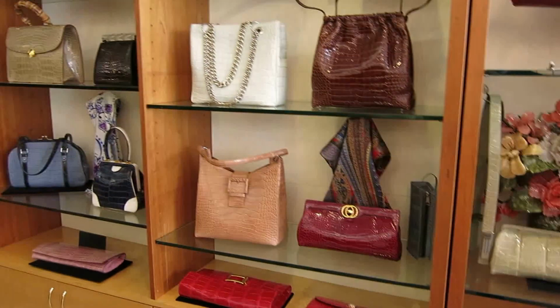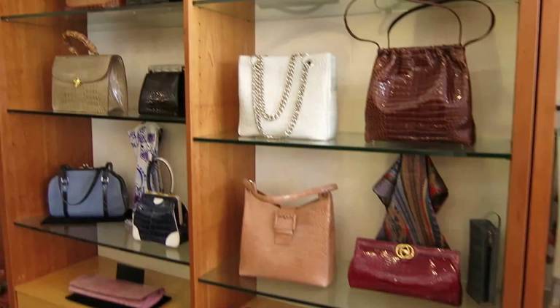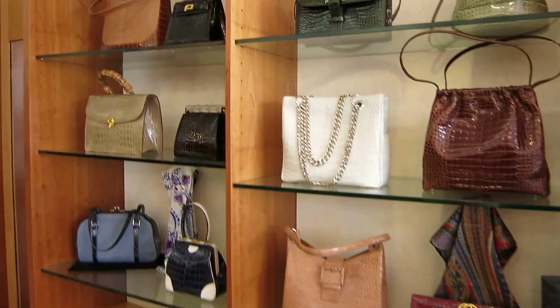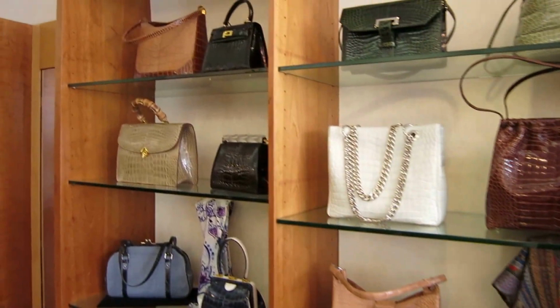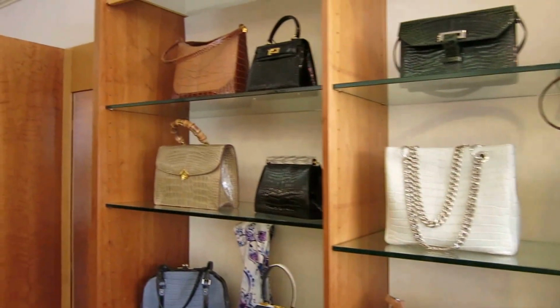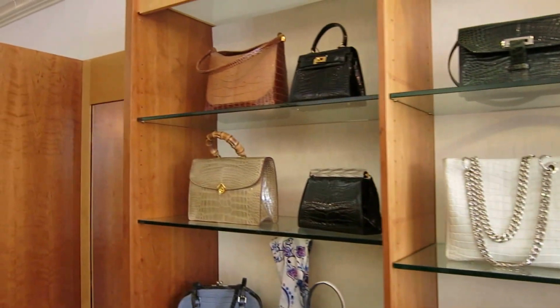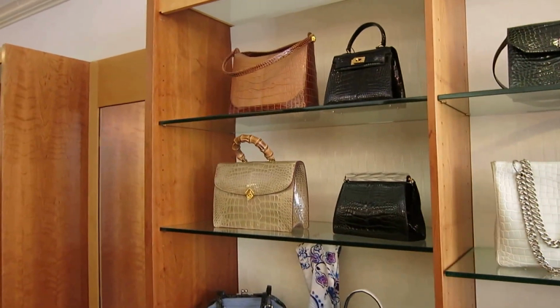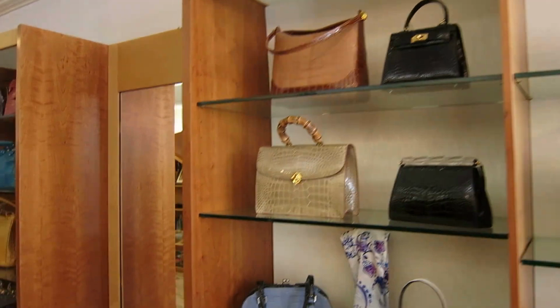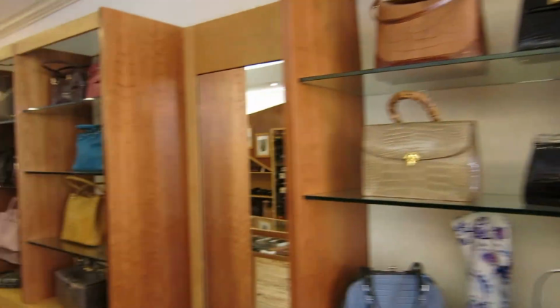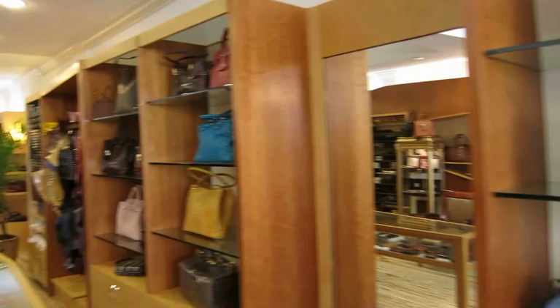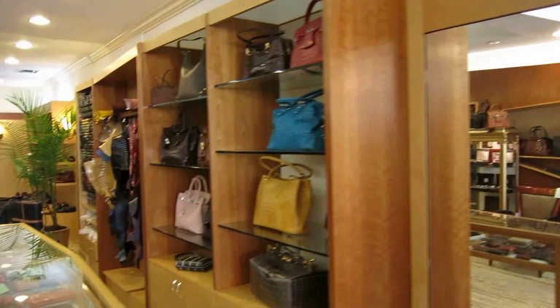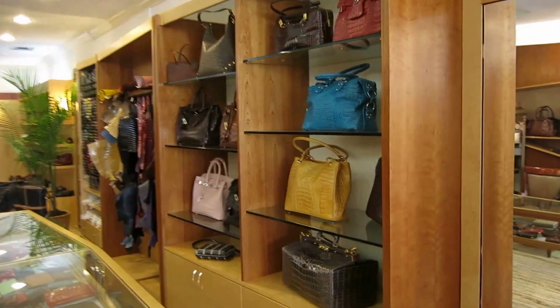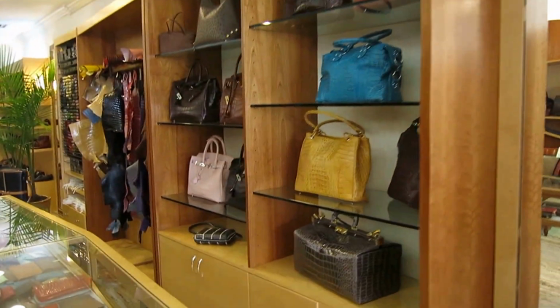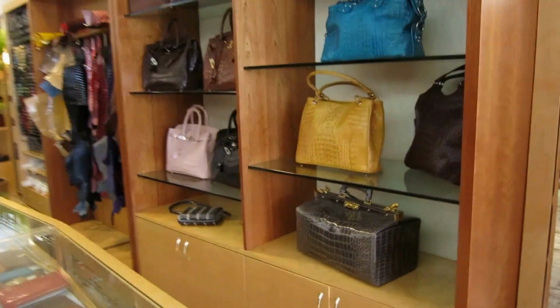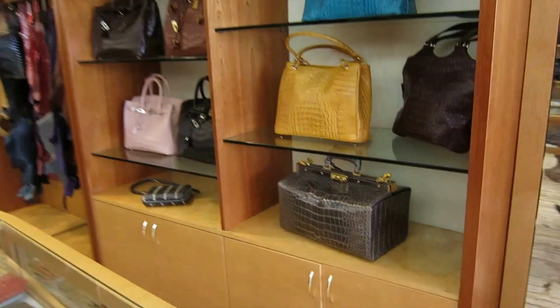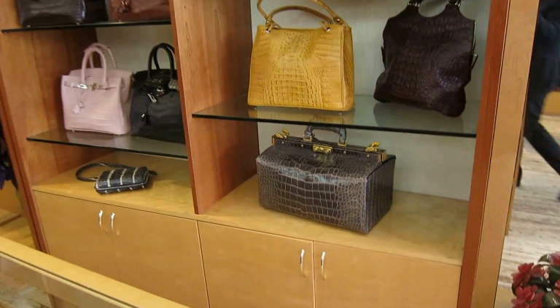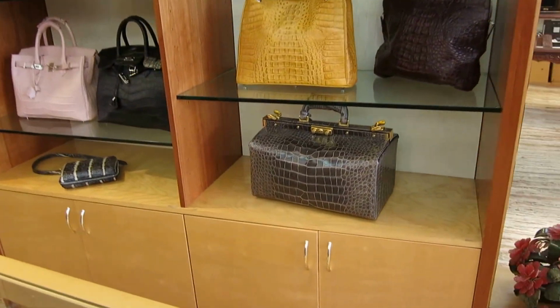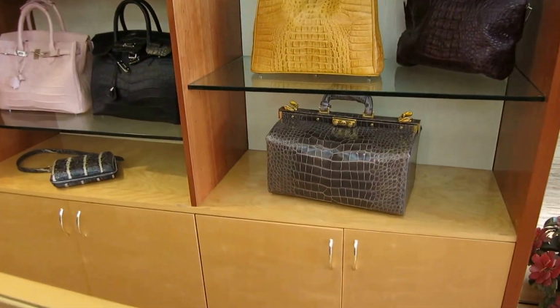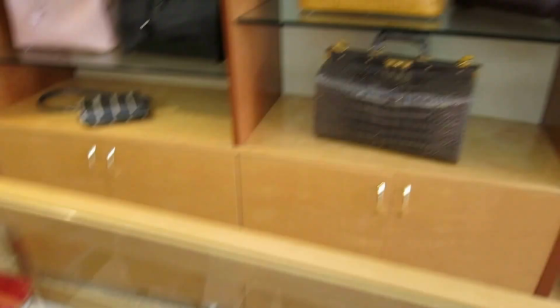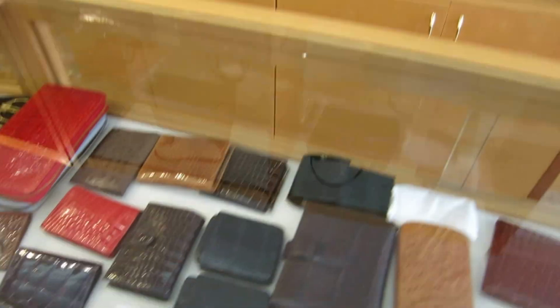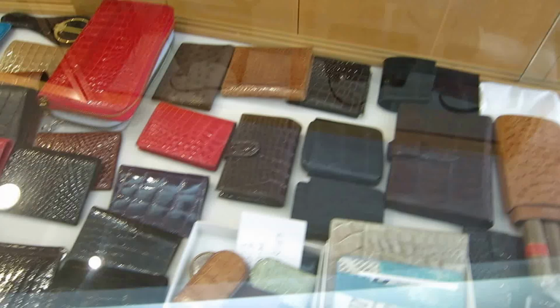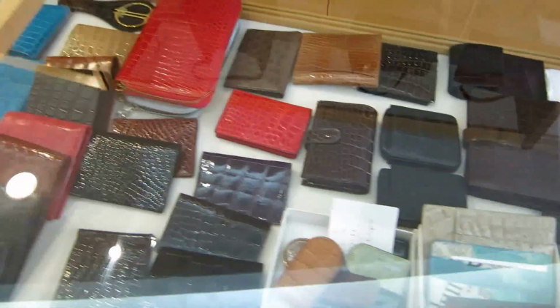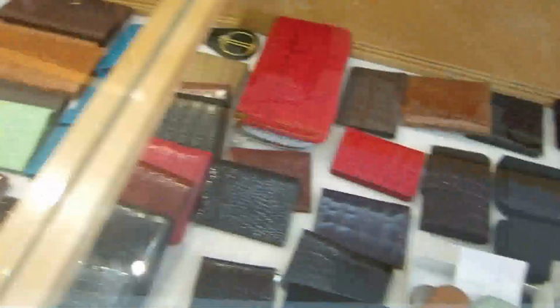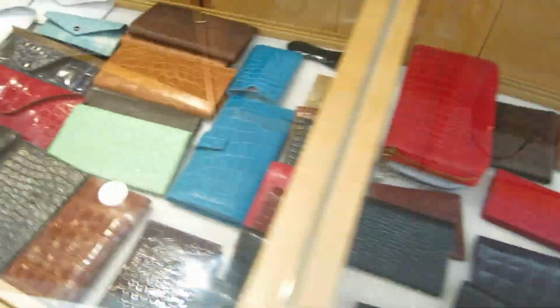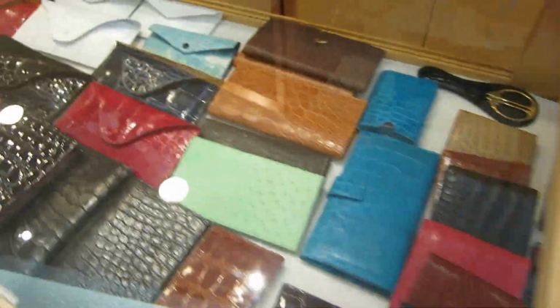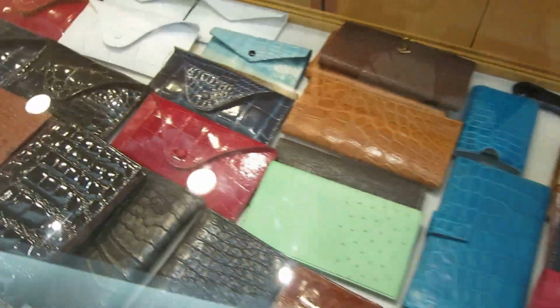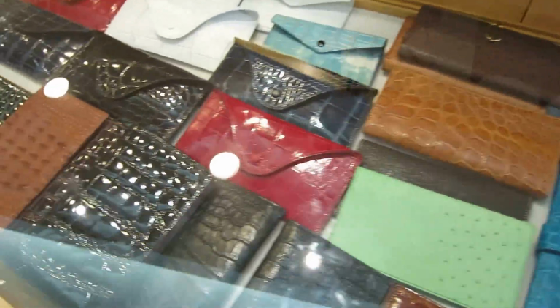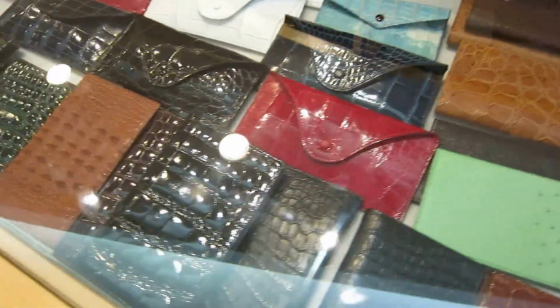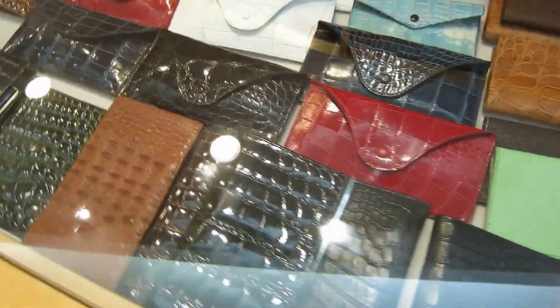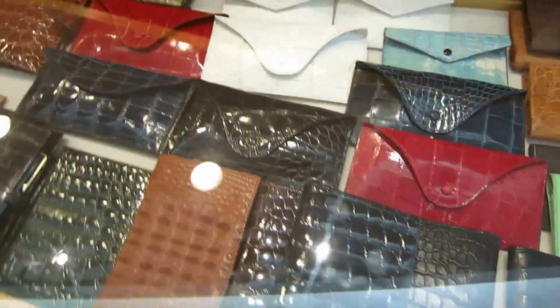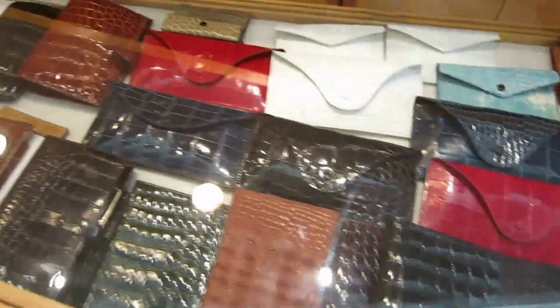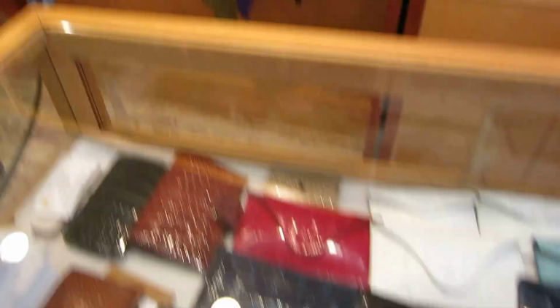These are just some of the wonderful samples of the products he makes. For me, he makes a lot of great things — these wonderful alligator accessories. I love alligator wallets and alligator shoes and alligator eyeglass cases.